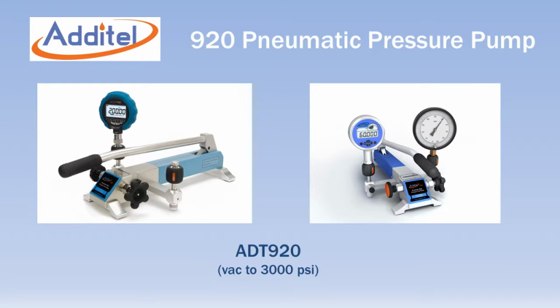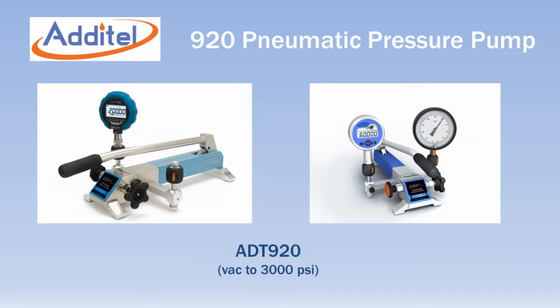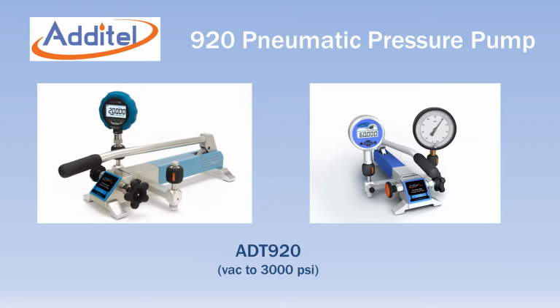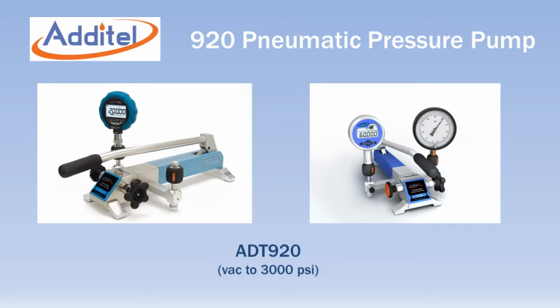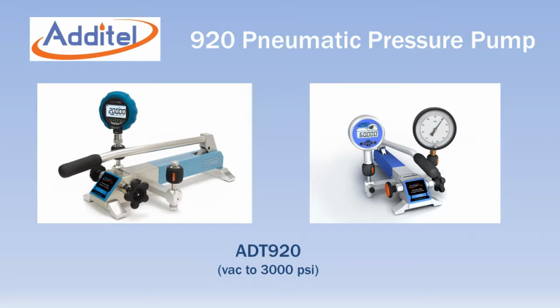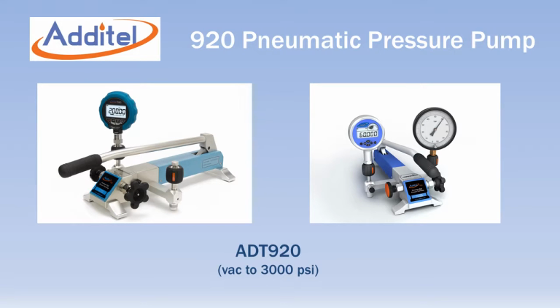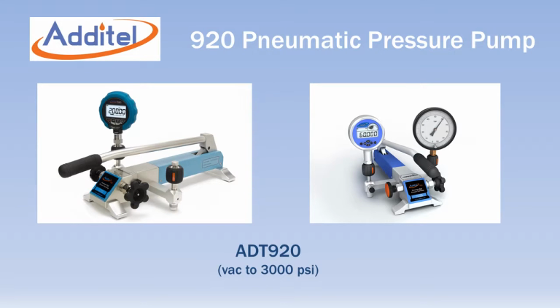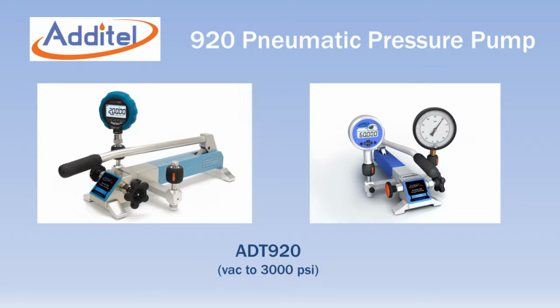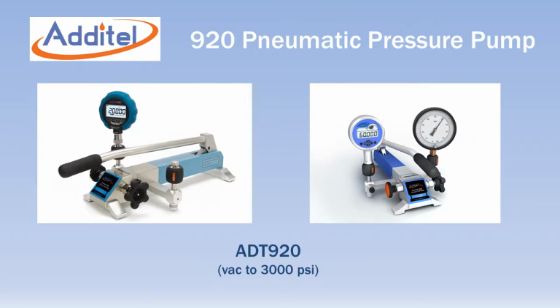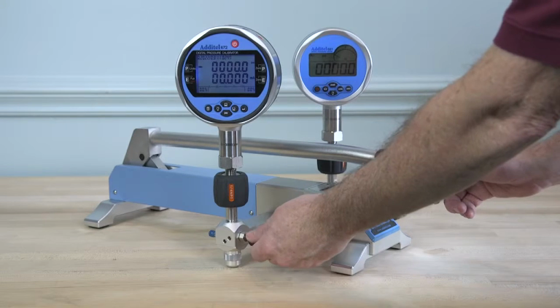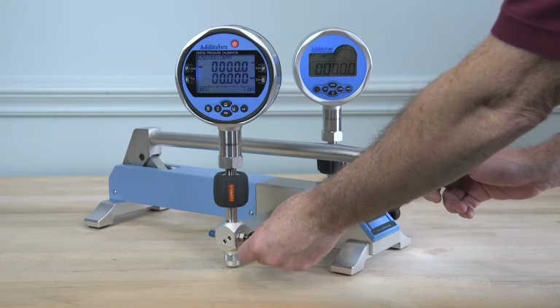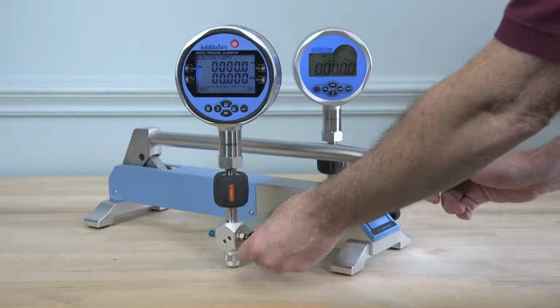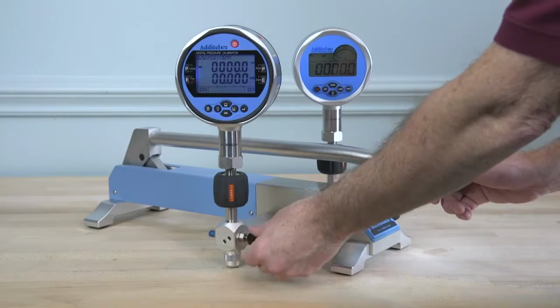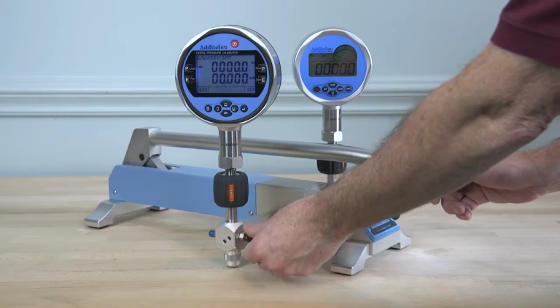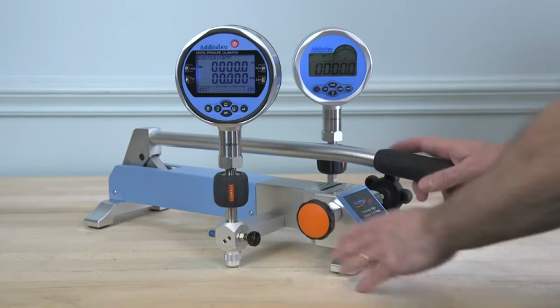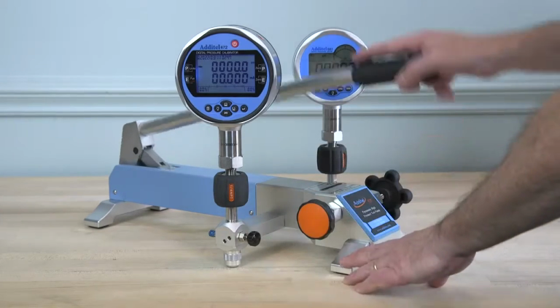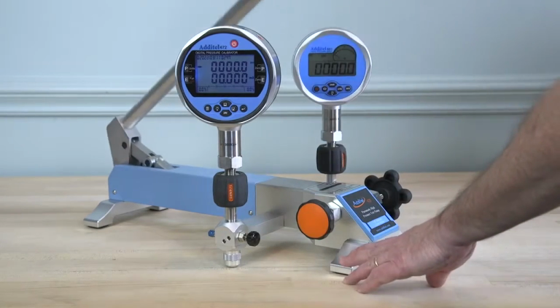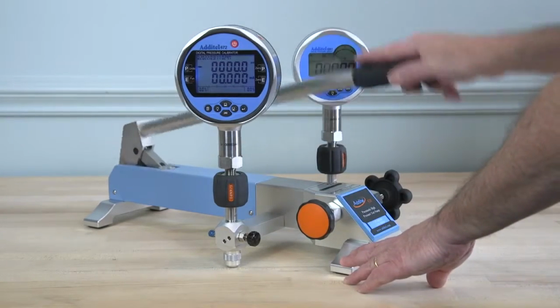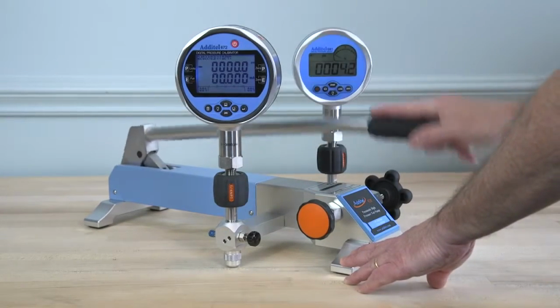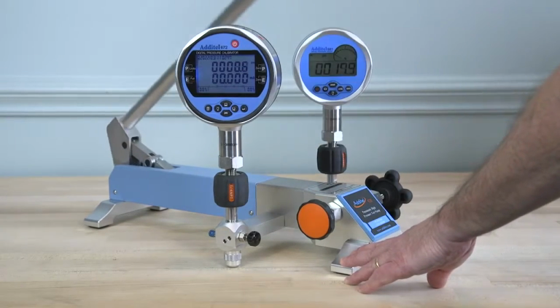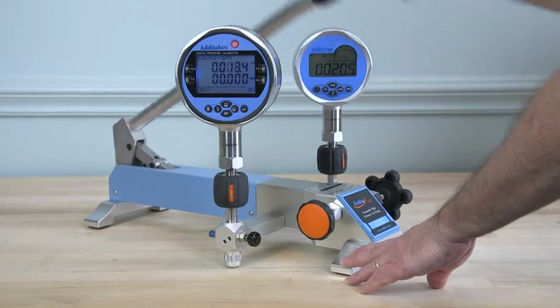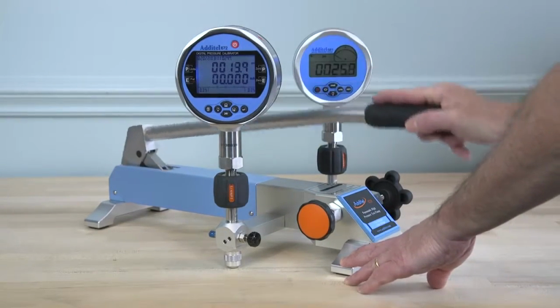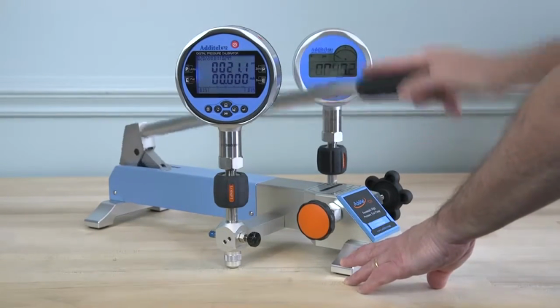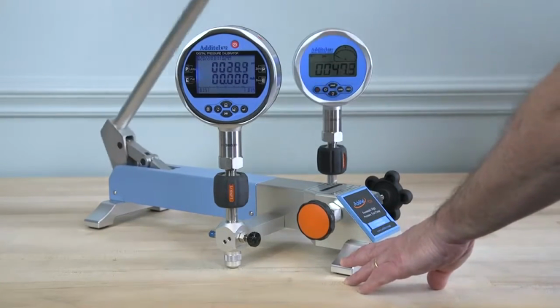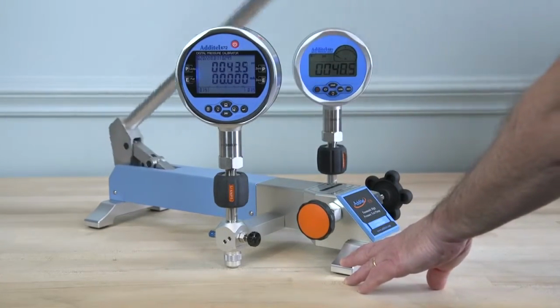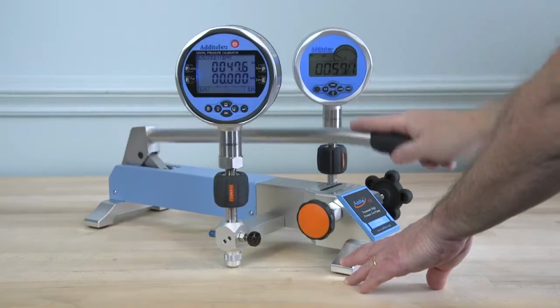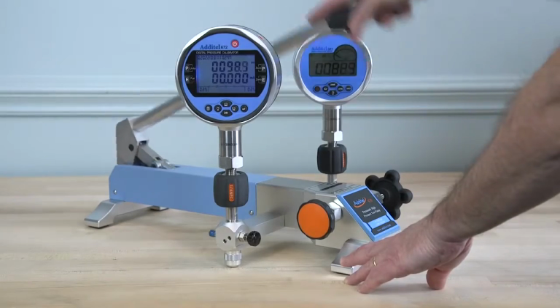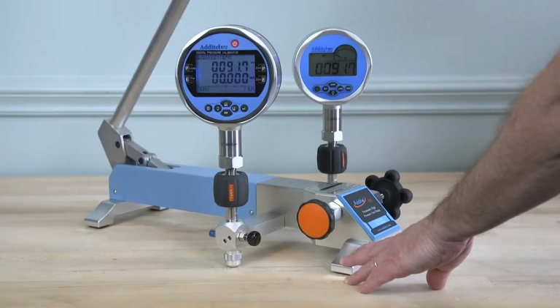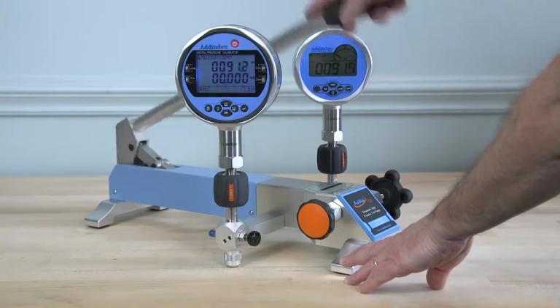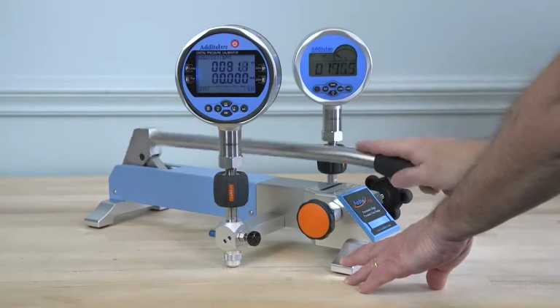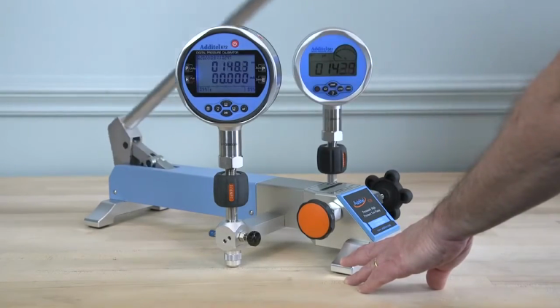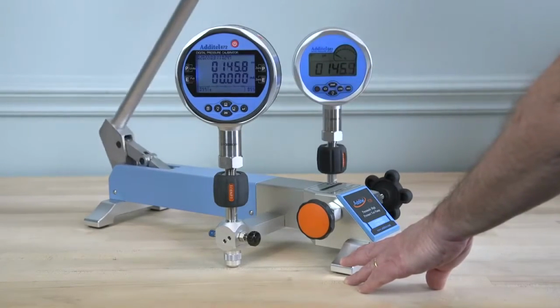The Adytel ADT920 is a truly unique pneumatic pressure pump with a maximum range of 3000 PSI. The long handle allows rapid pressure generation to 3000 PSI in only 40 seconds.